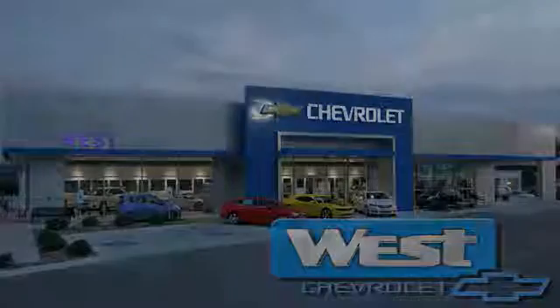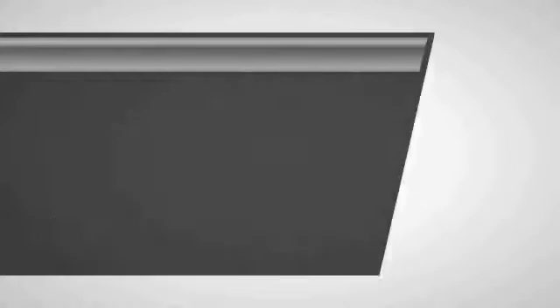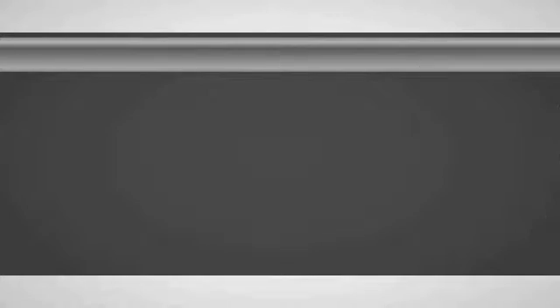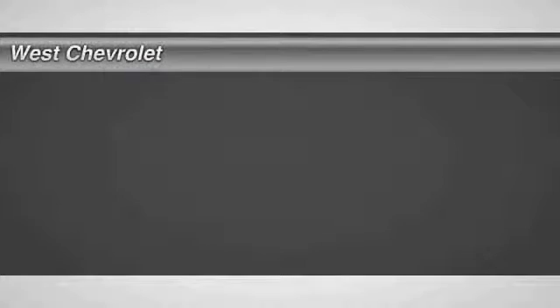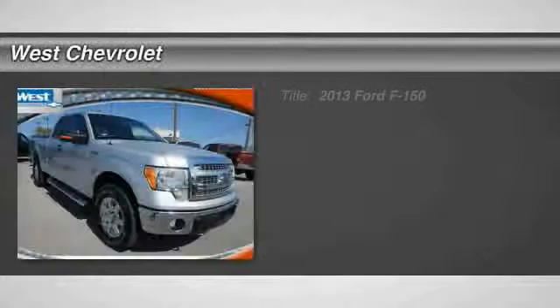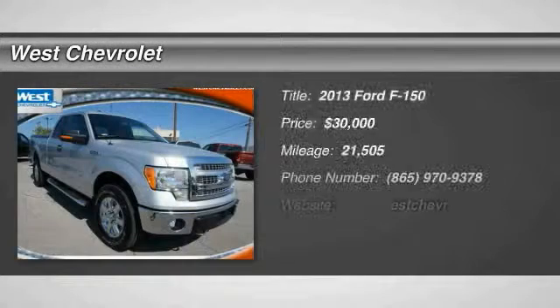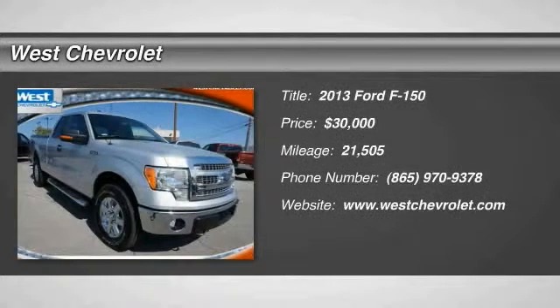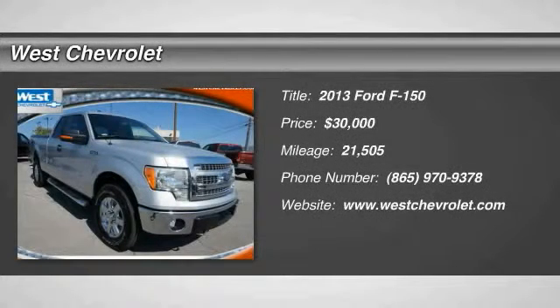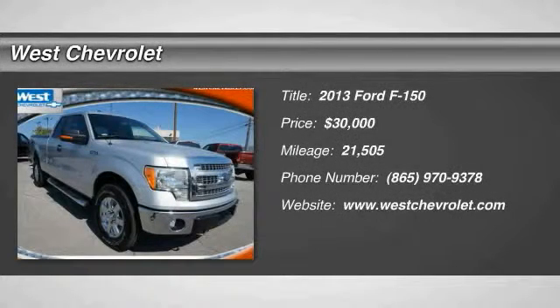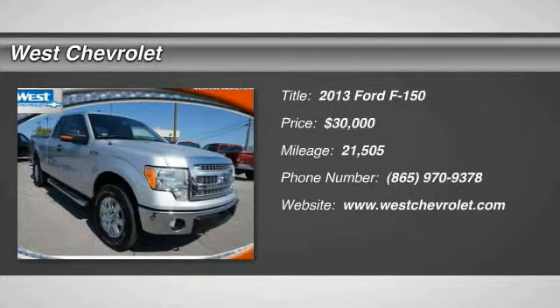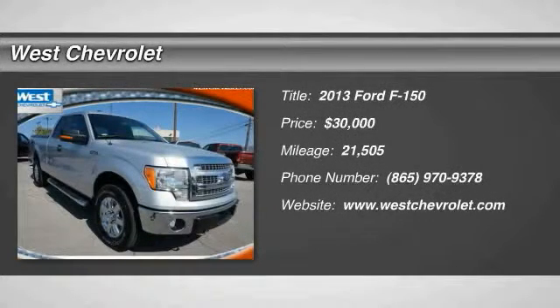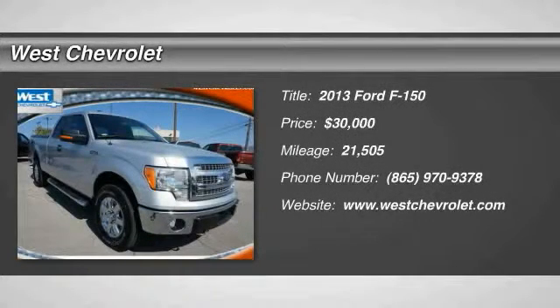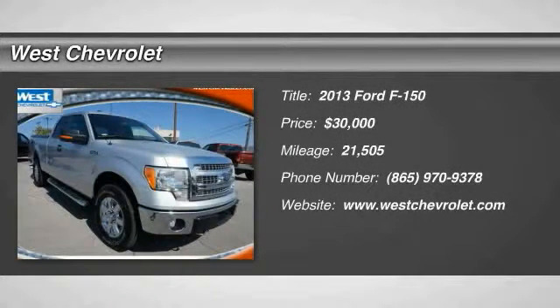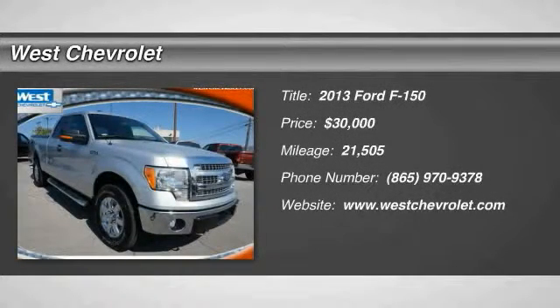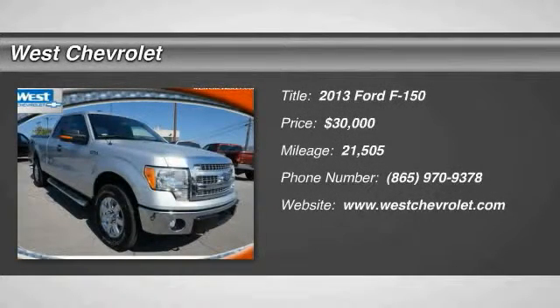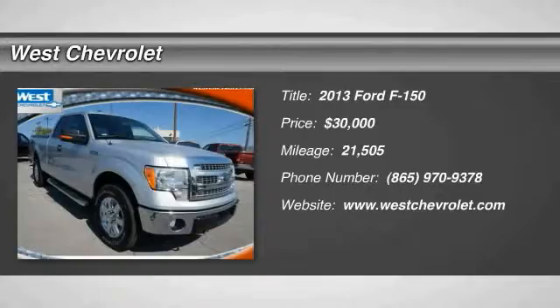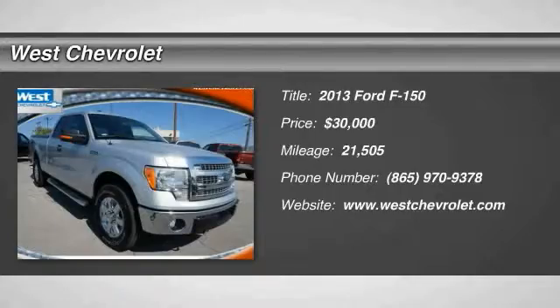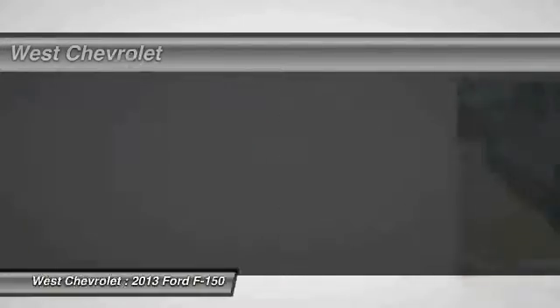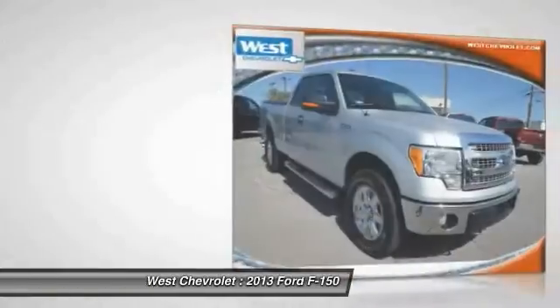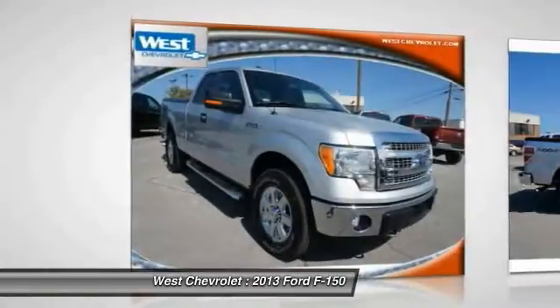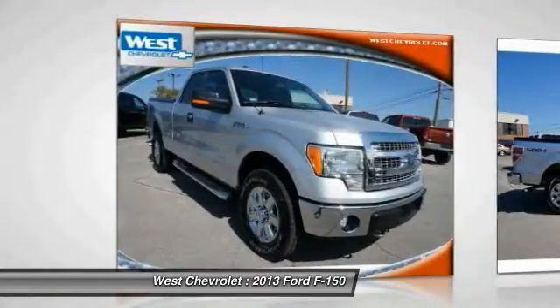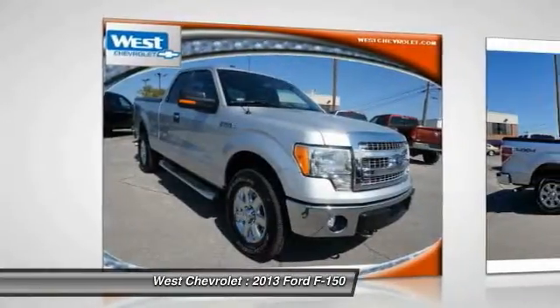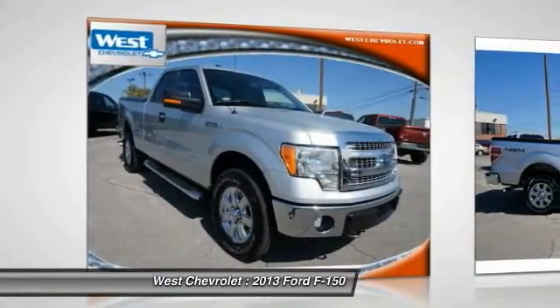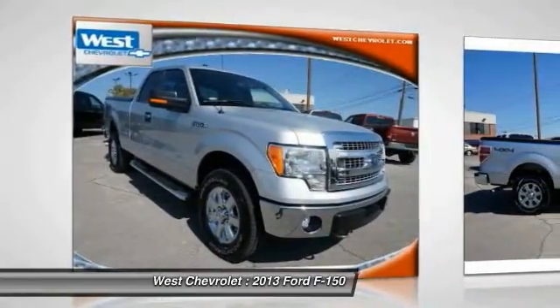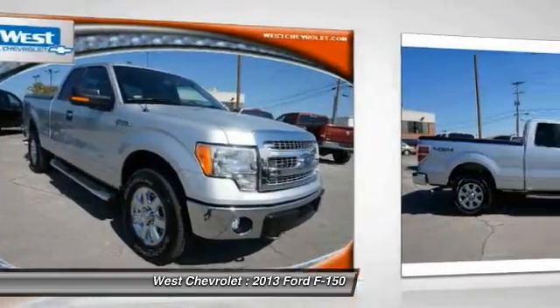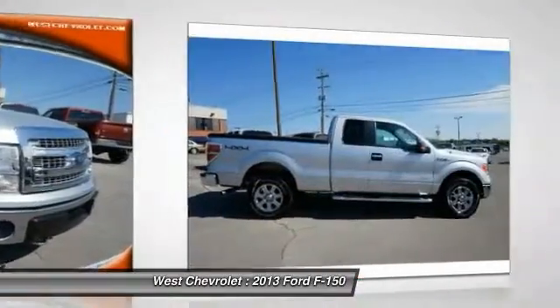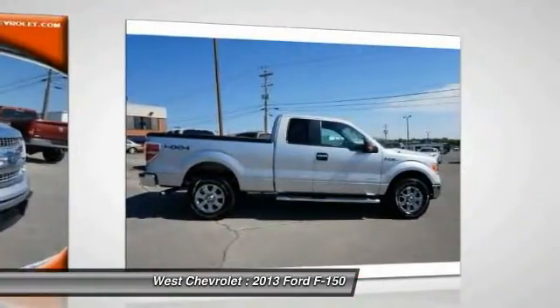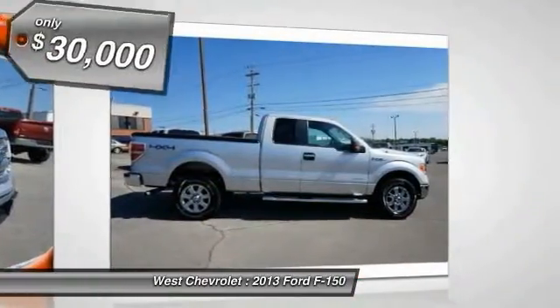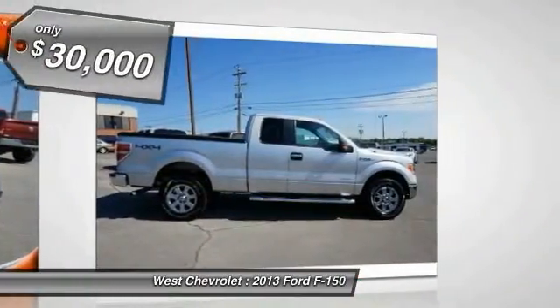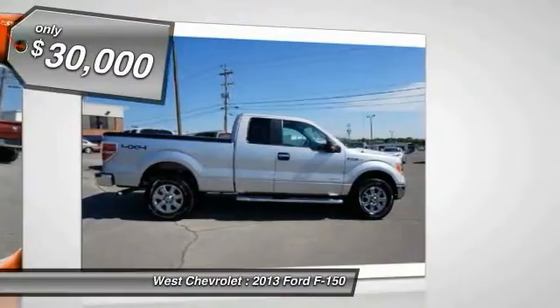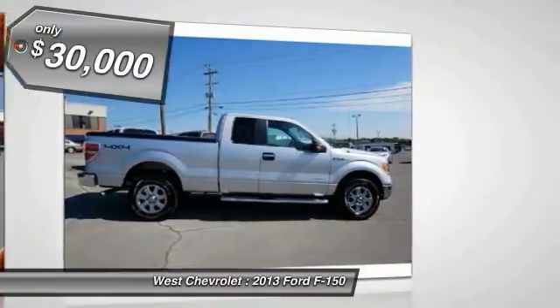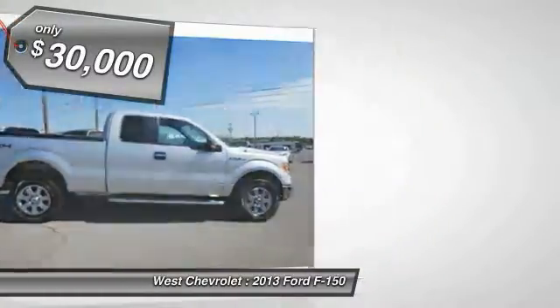The 2013 F-150 — a Ford F-150 that knows how to handle any situation. It's built to follow orders, no whining, and is priced below $30,000.